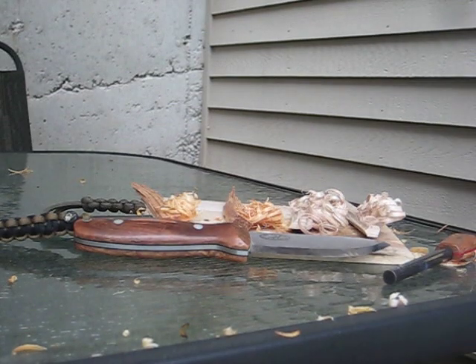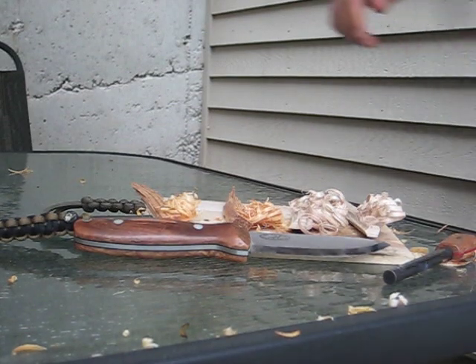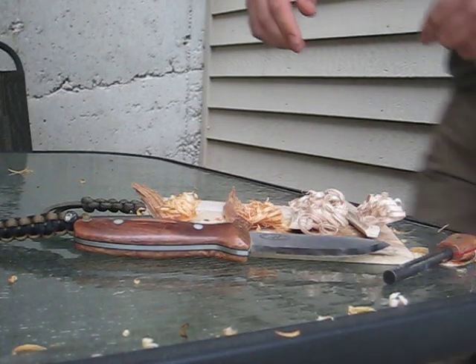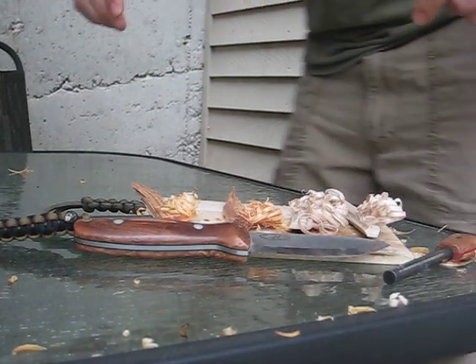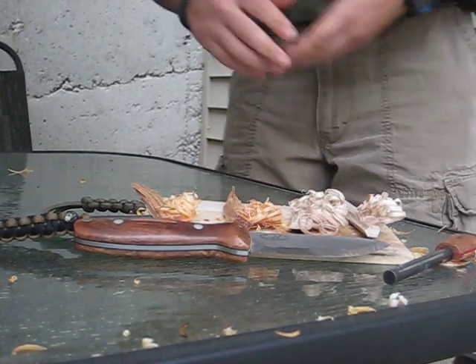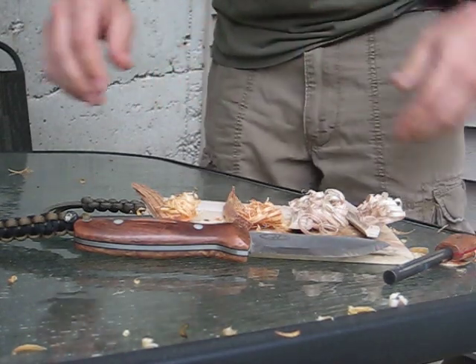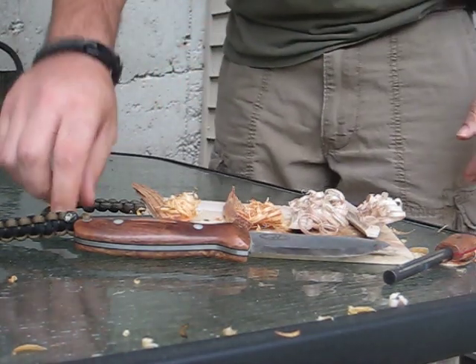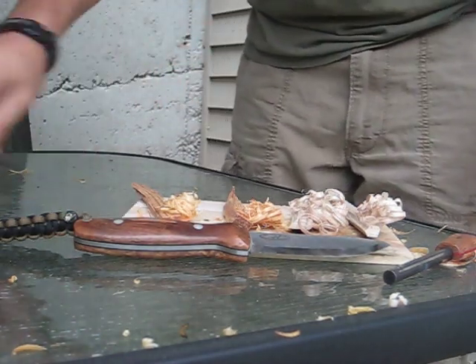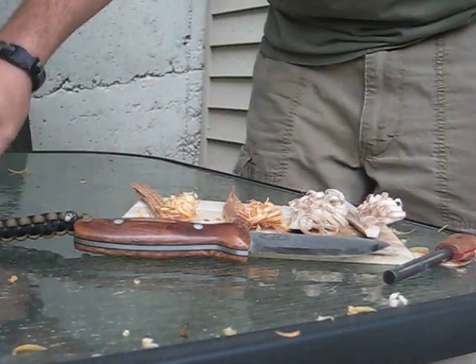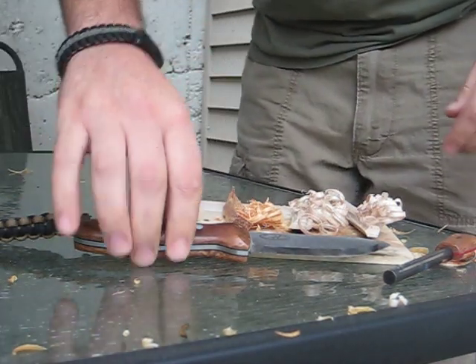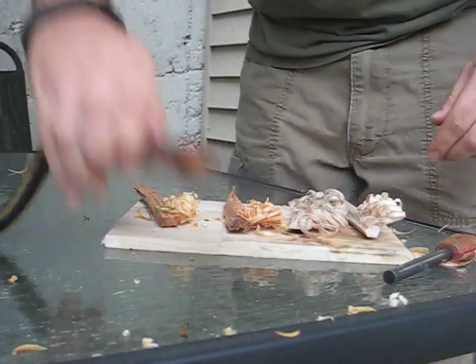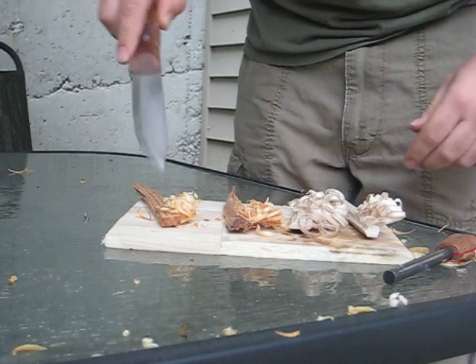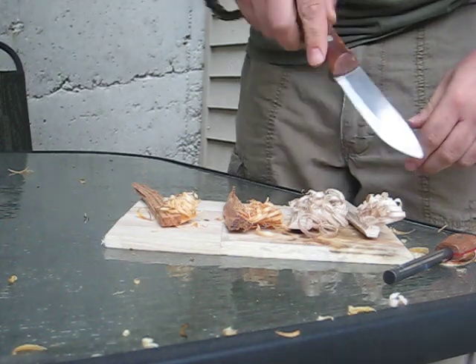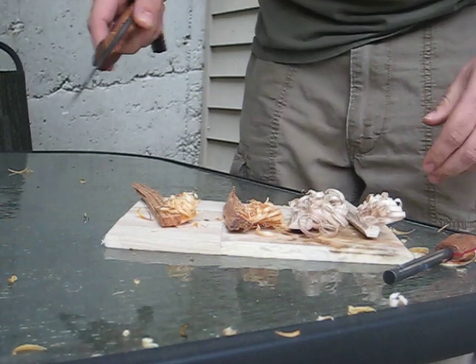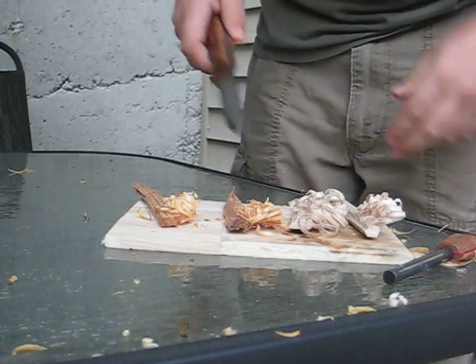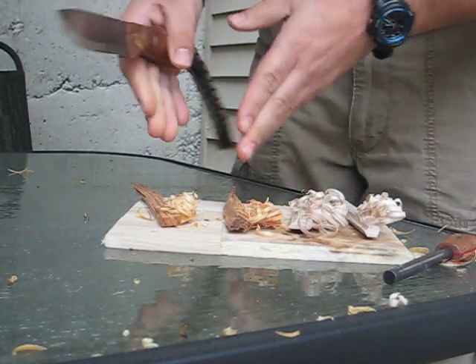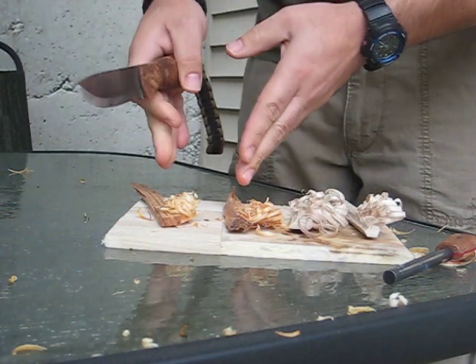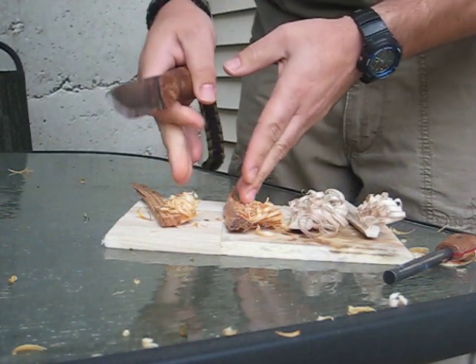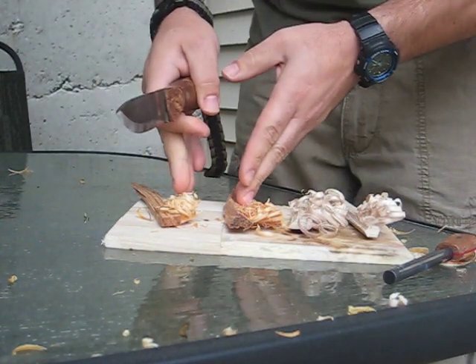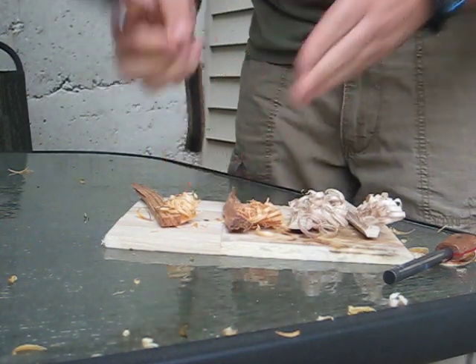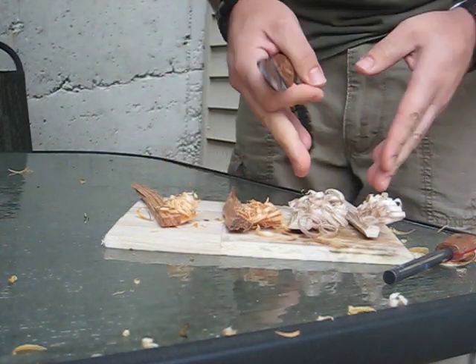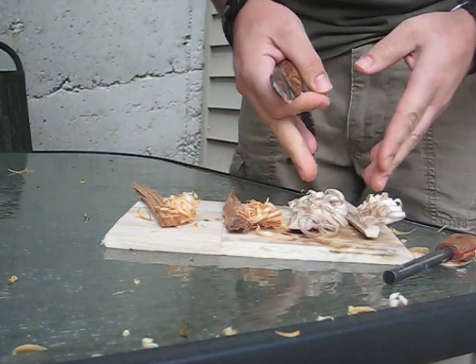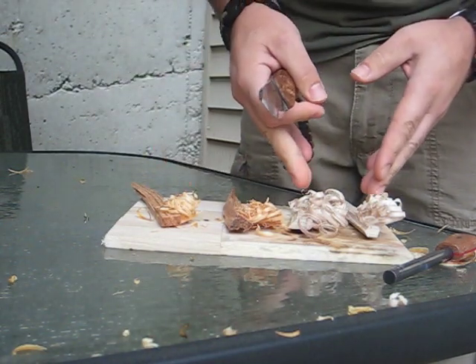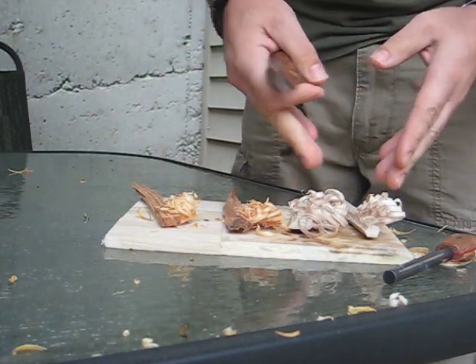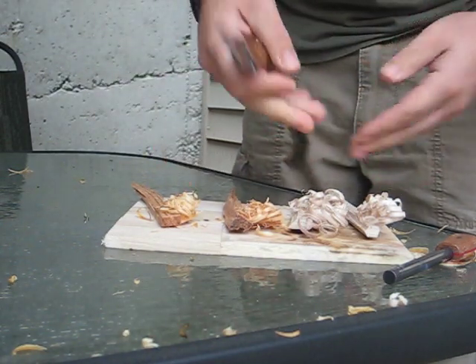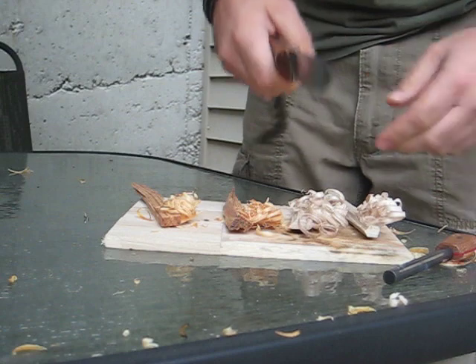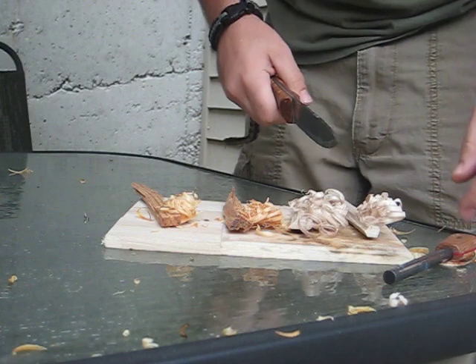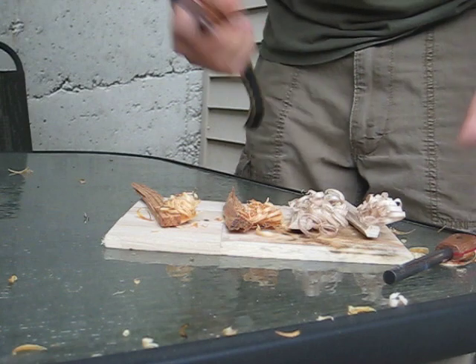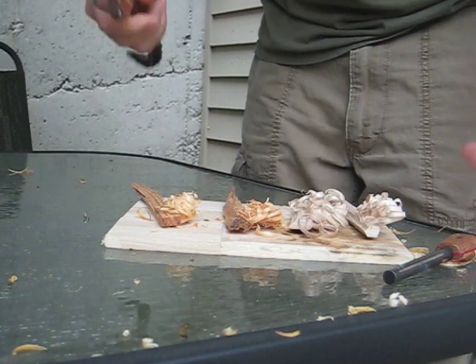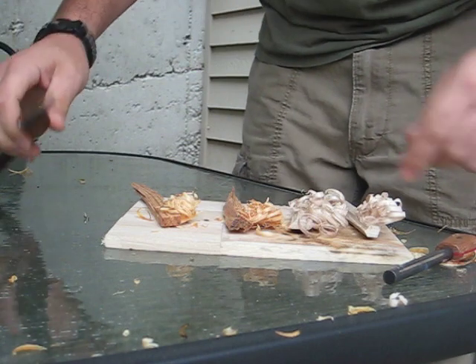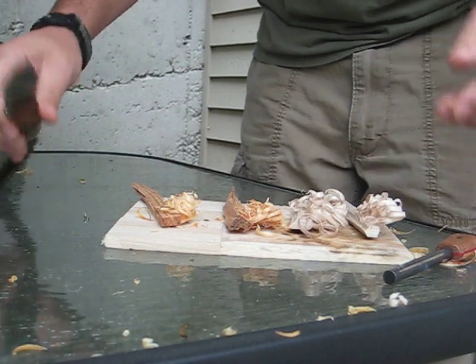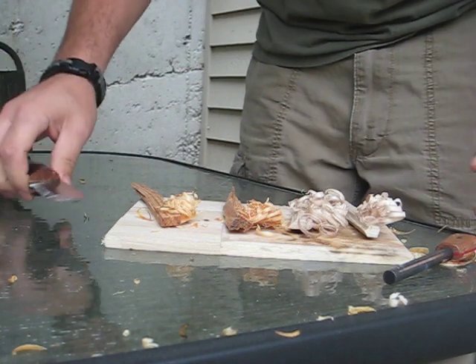Hey fellas, let me explain to you what you're looking at here. I made a couple of fuzzies. Two of them over here are with fat wood. These two are with some regular cedar wood — just nice dry wood.